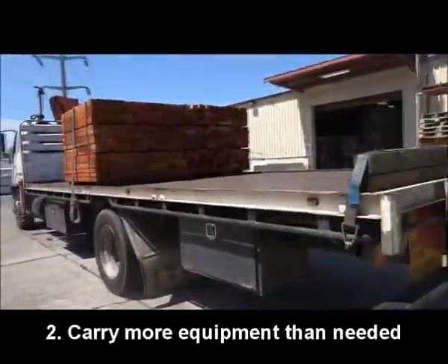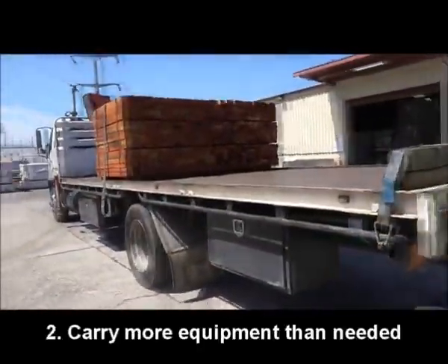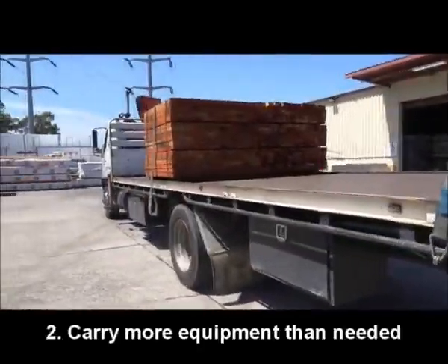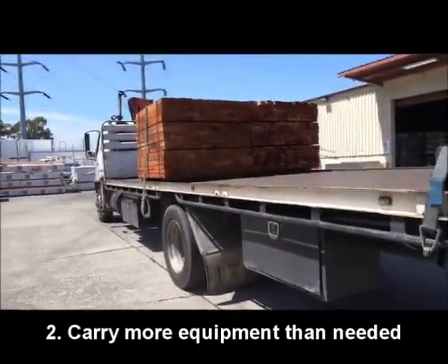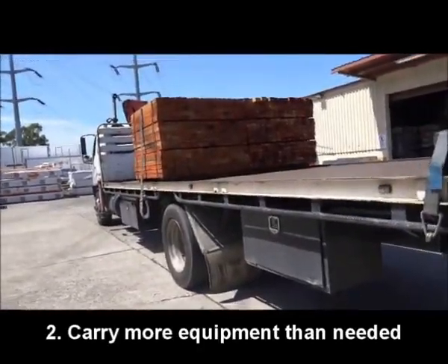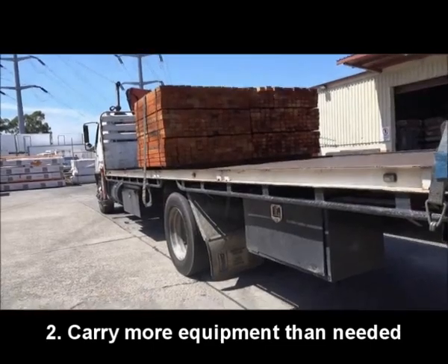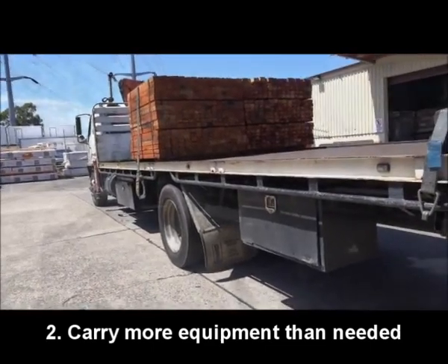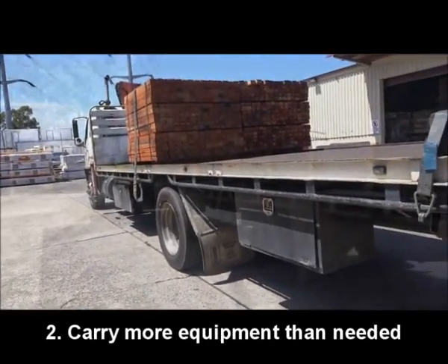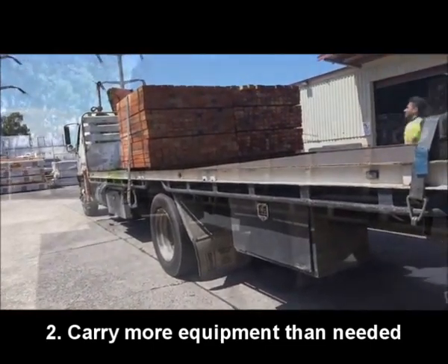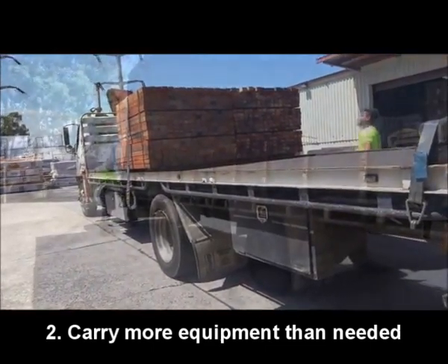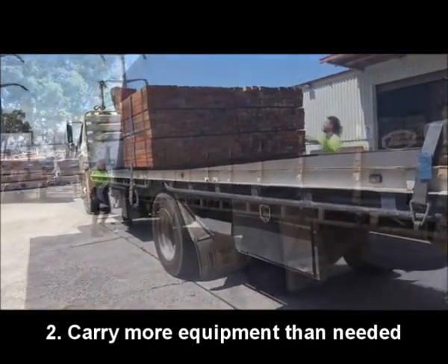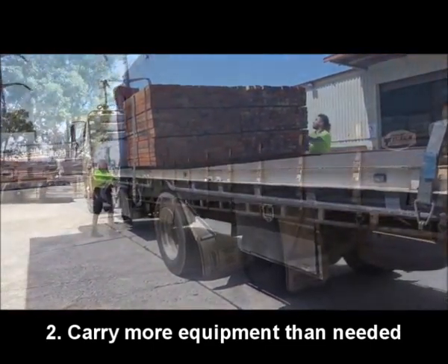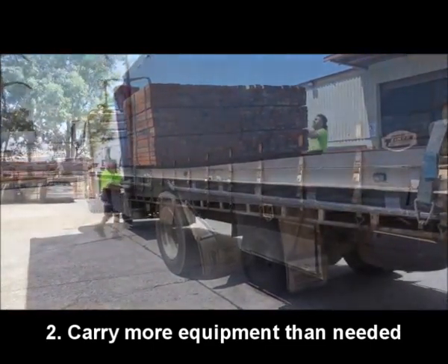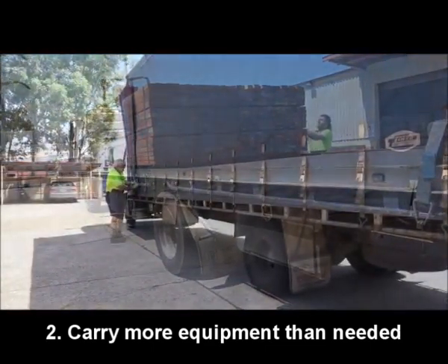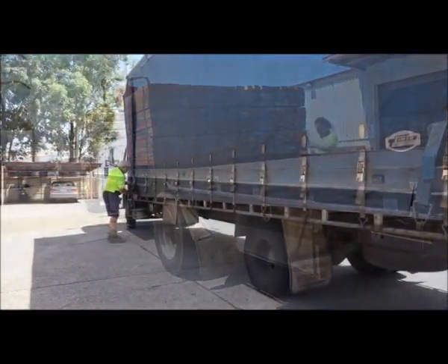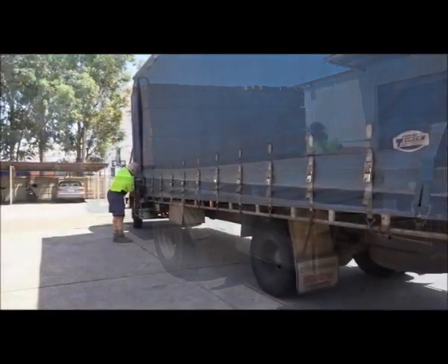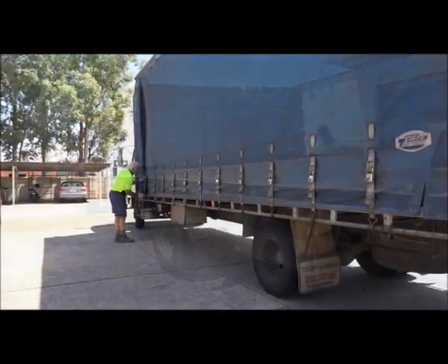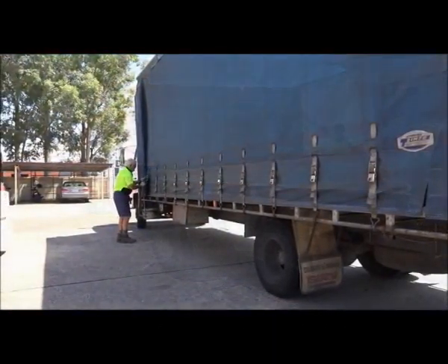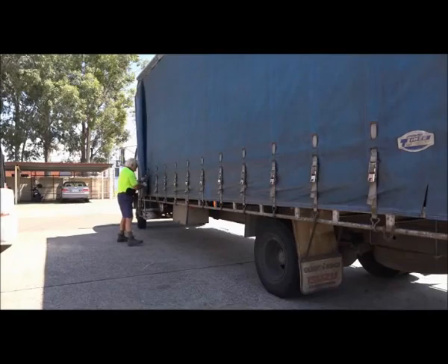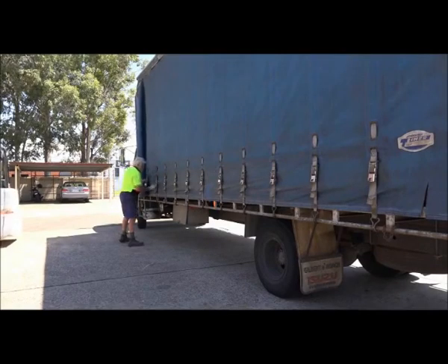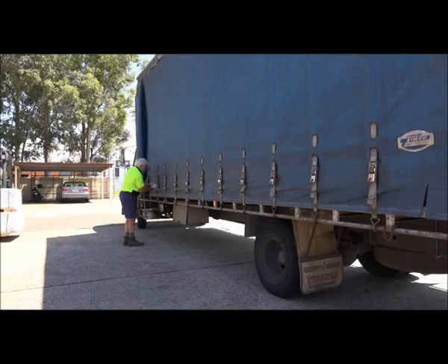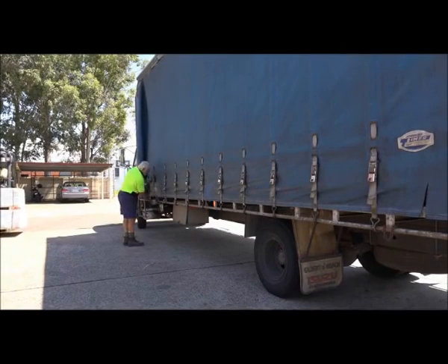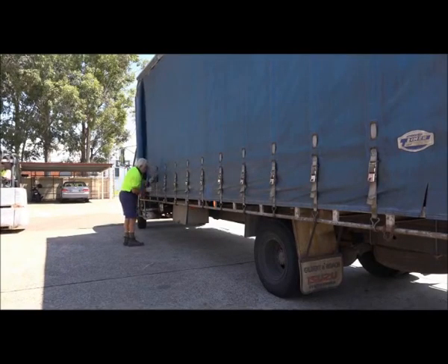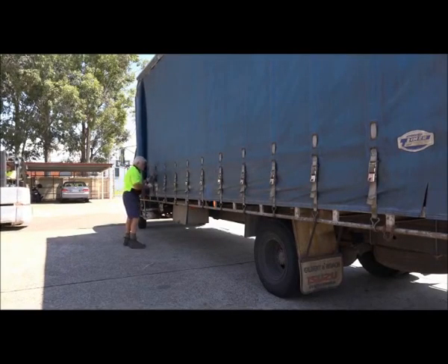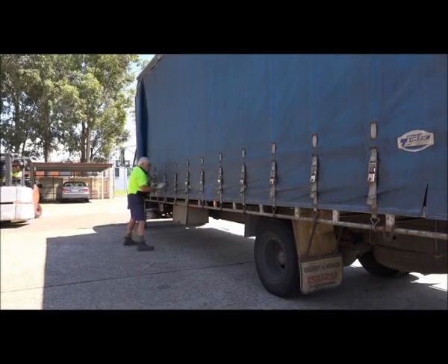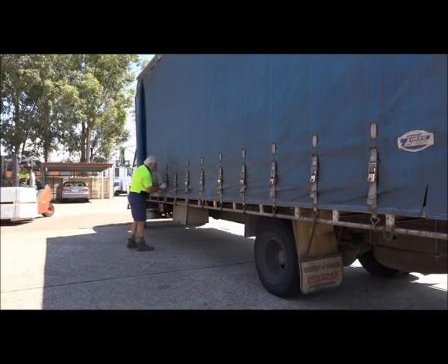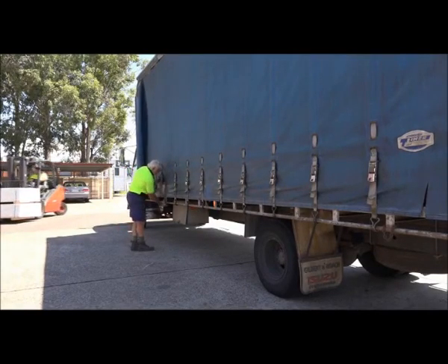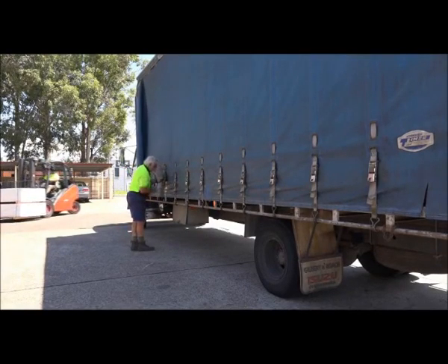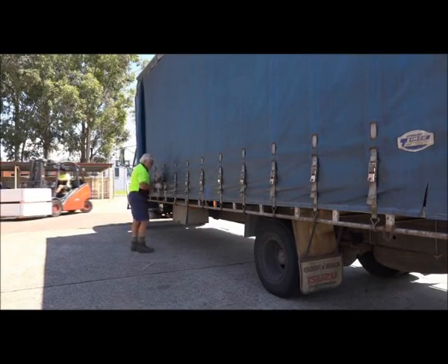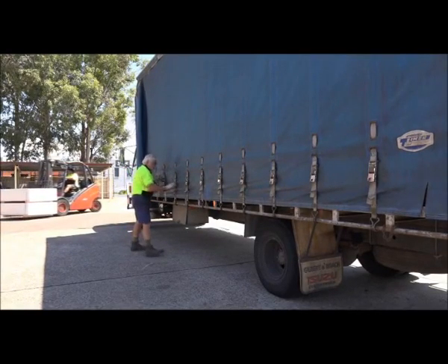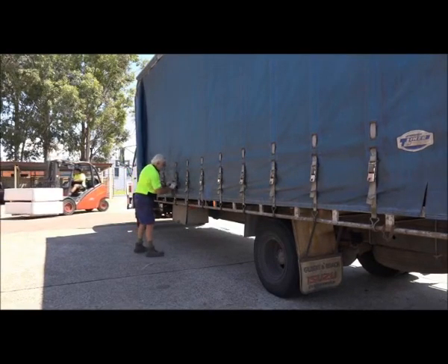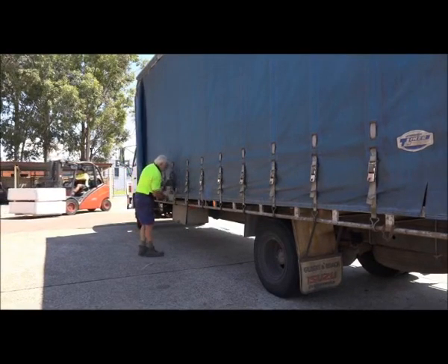Two: it is always good practice to carry more equipment than needed. Have plenty of straps and angles in good working order. Dogs and chains are required for some loads.